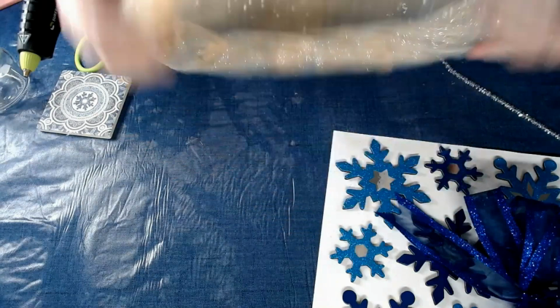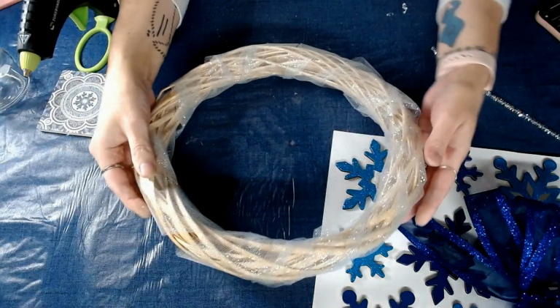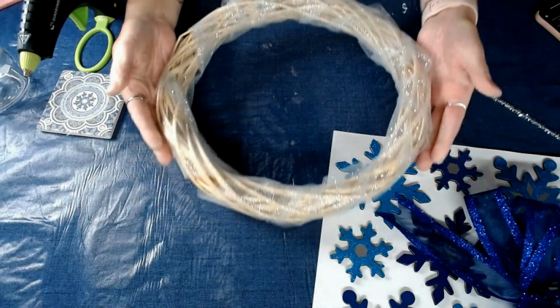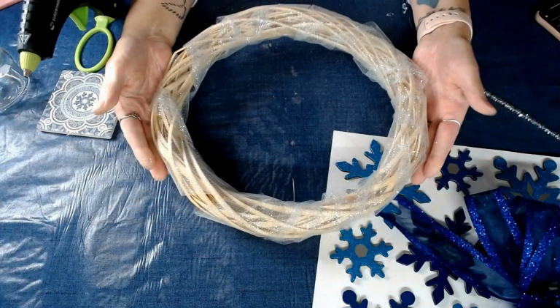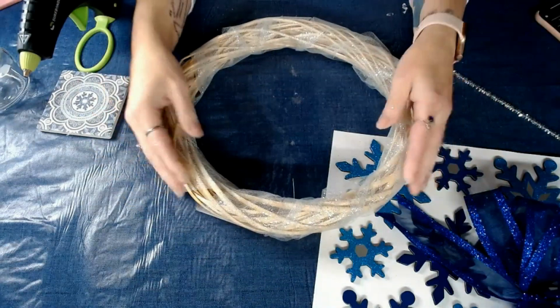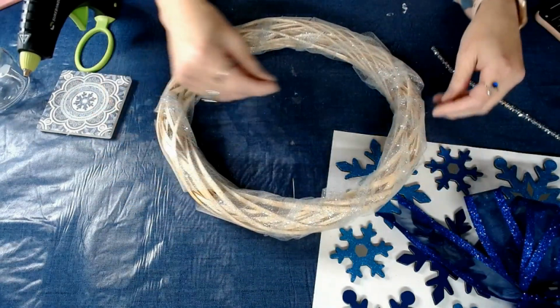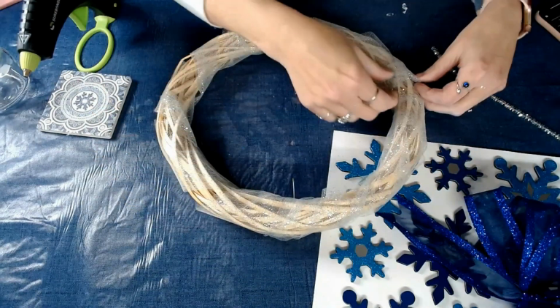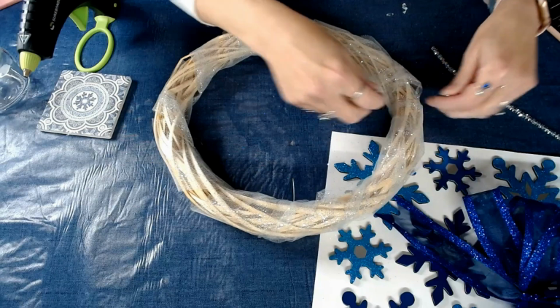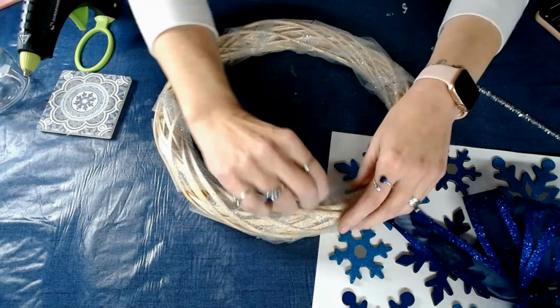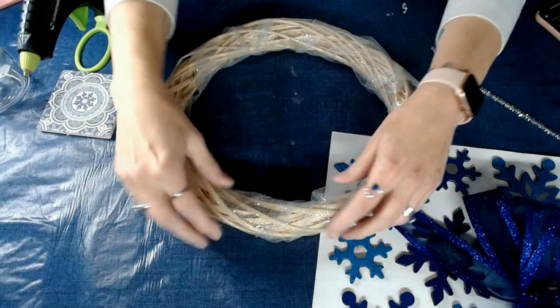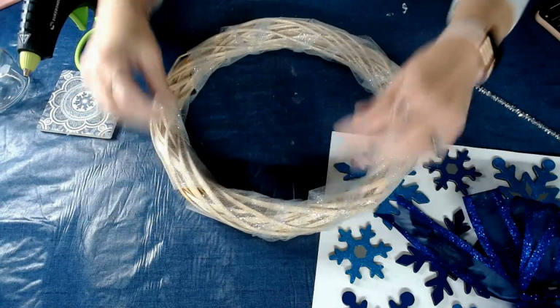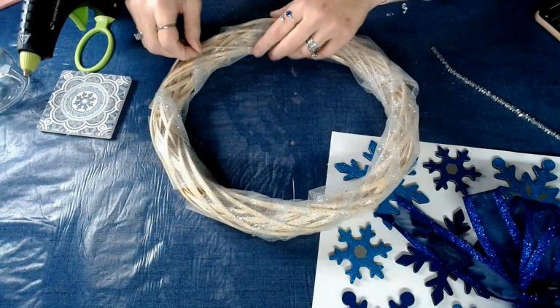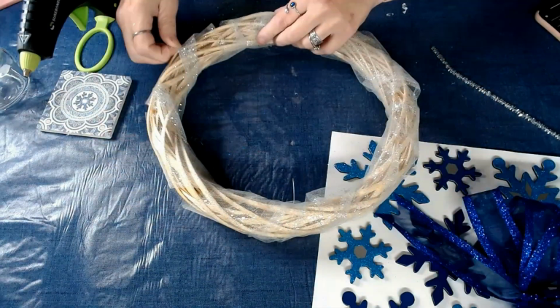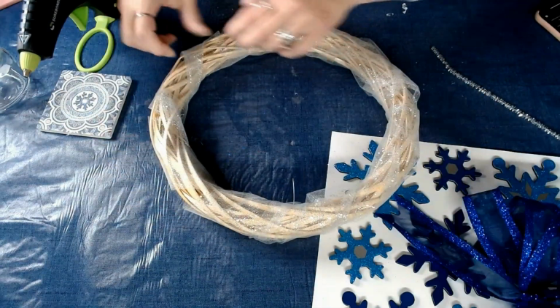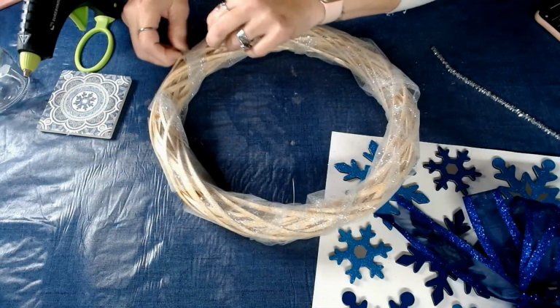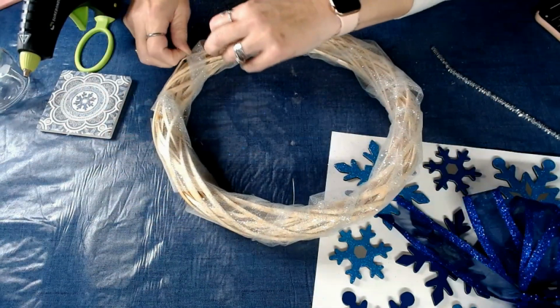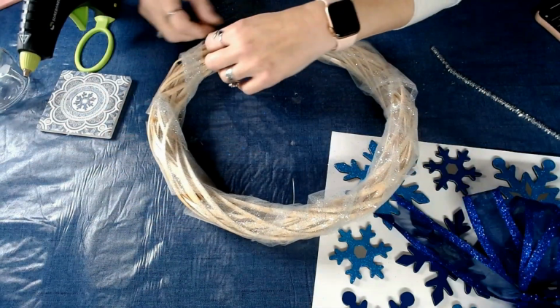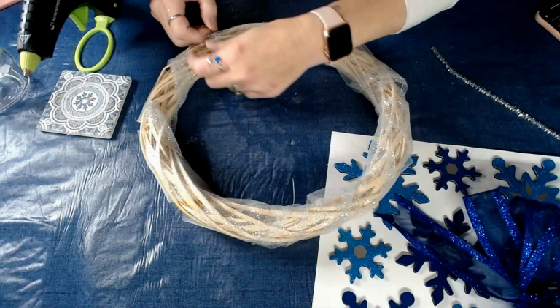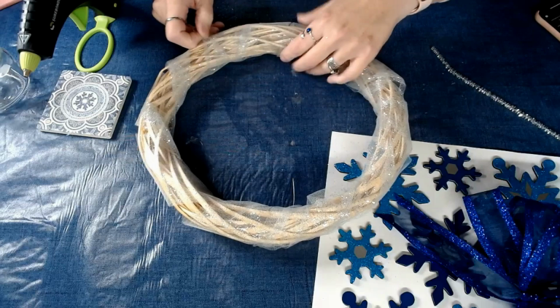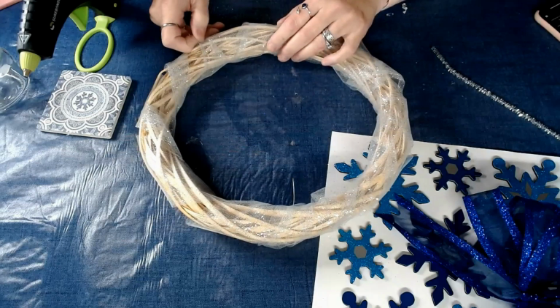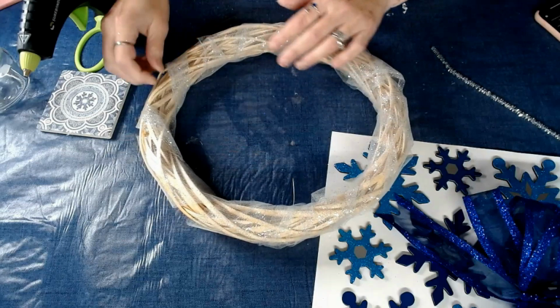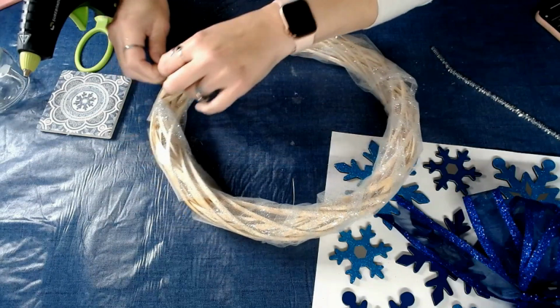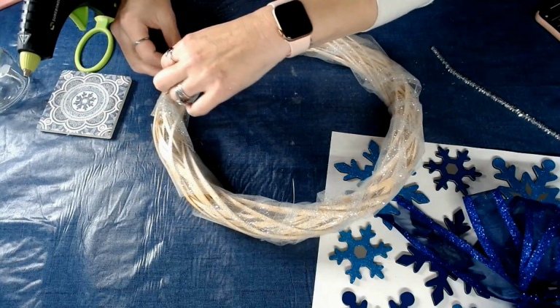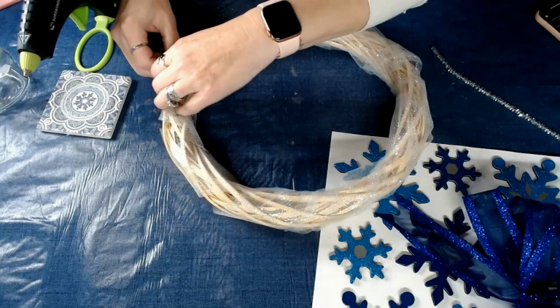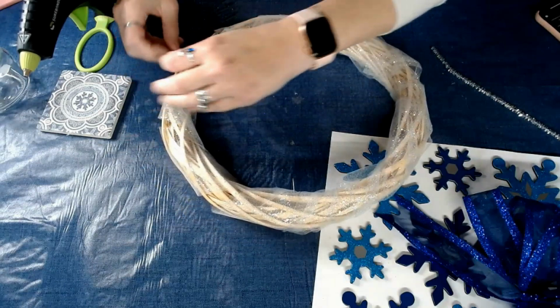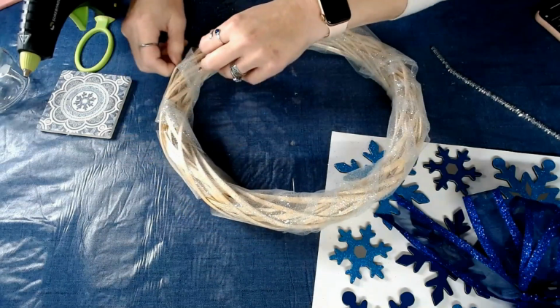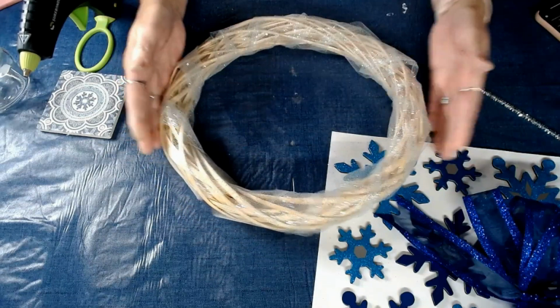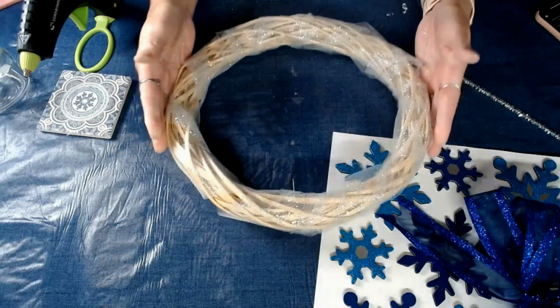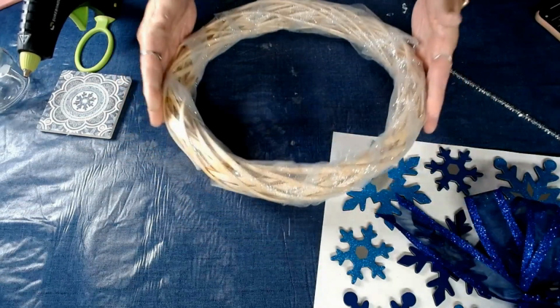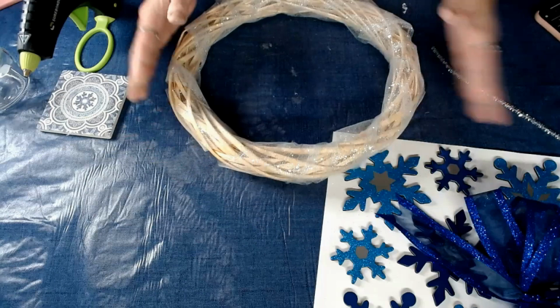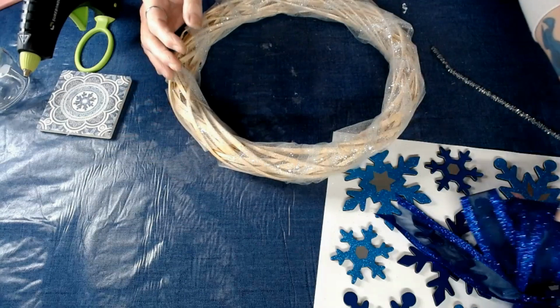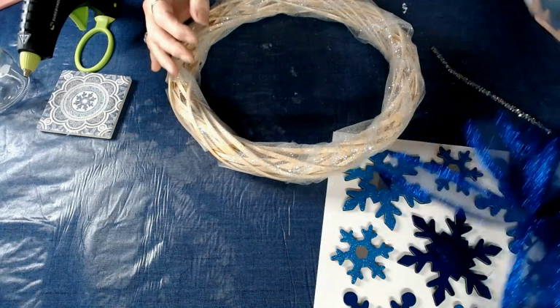We'll flip it over to the right side and just kind of futz with it till it looks good. There might be a couple places I missed and held the tulle a little tight, but there we go — we got it.